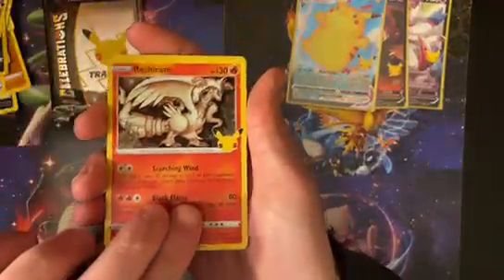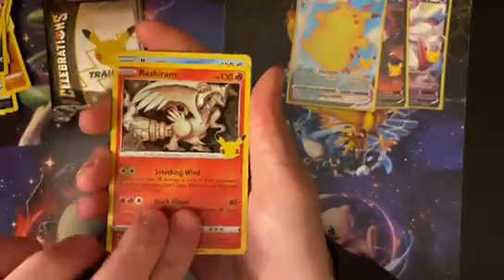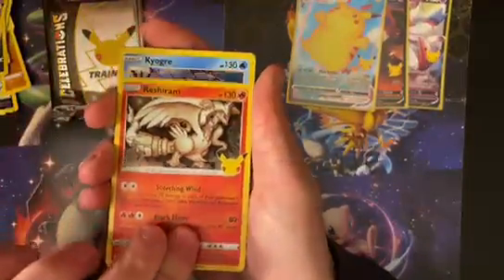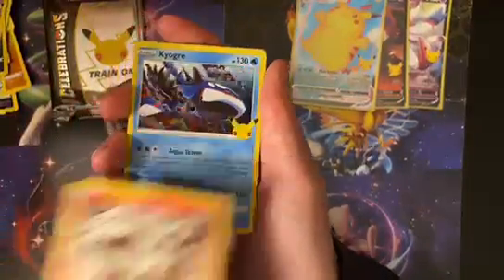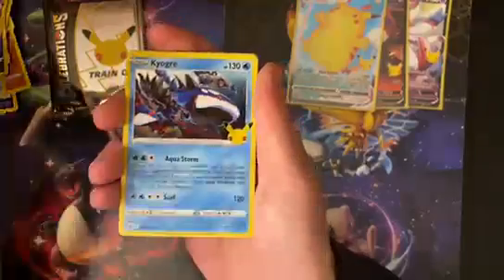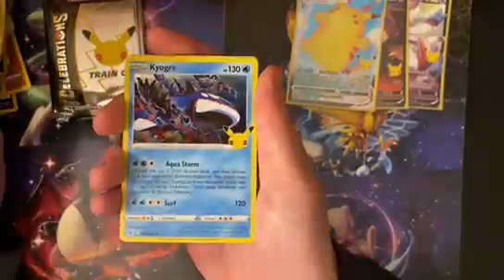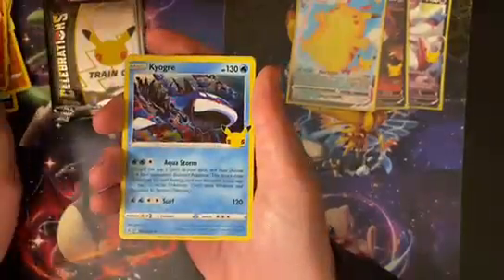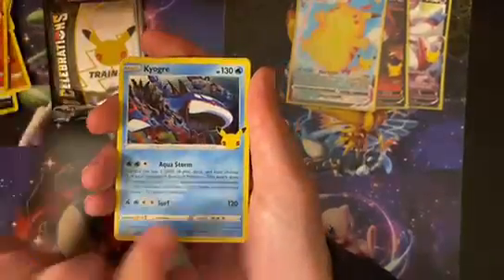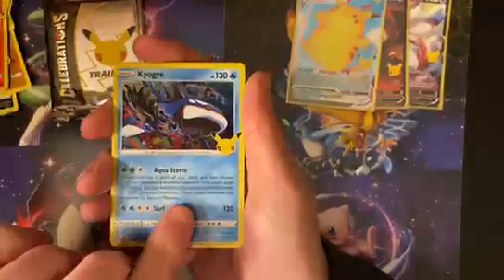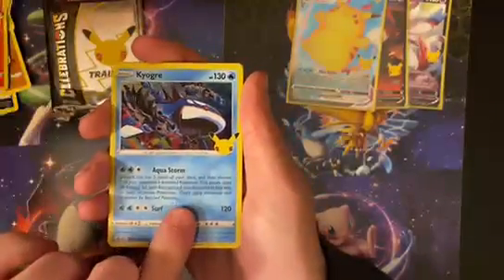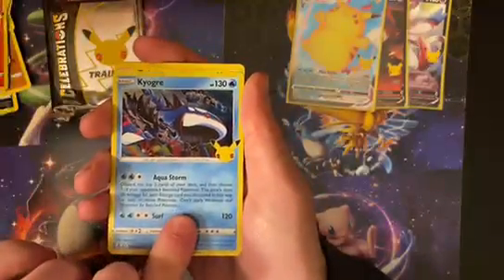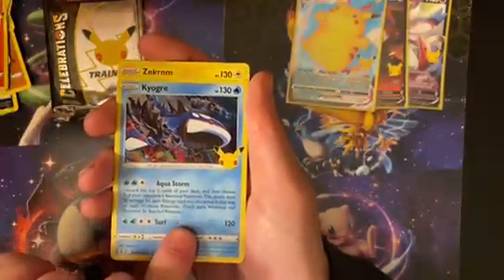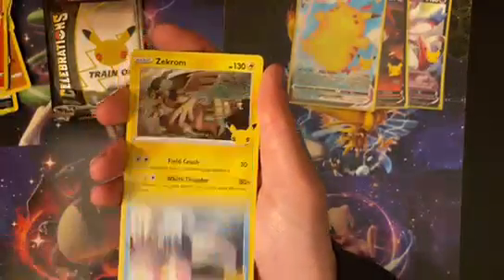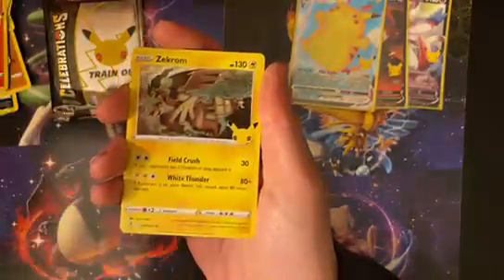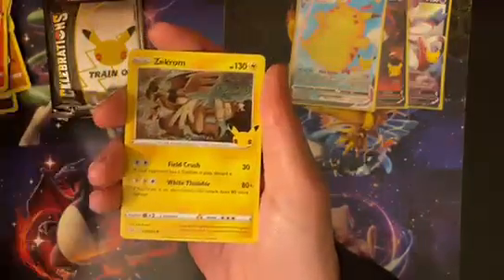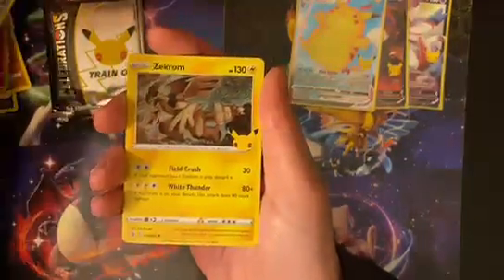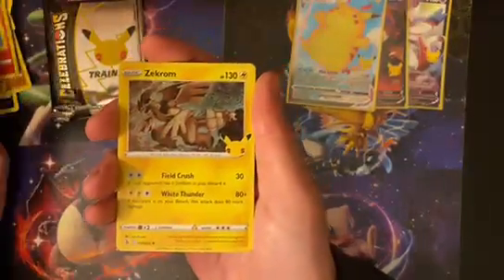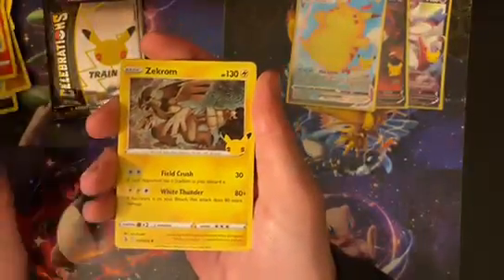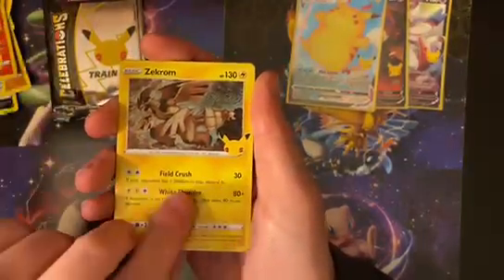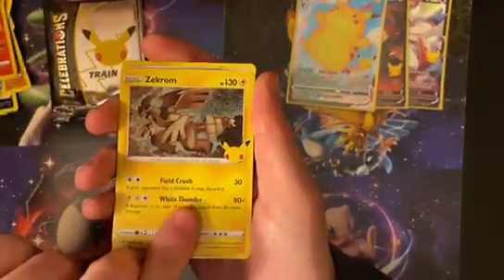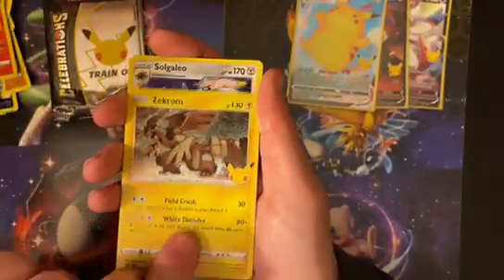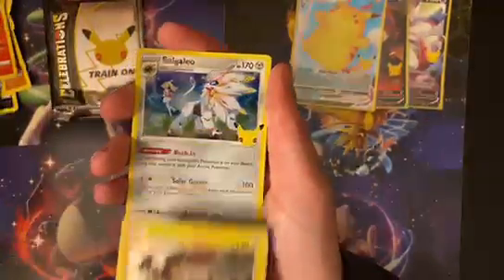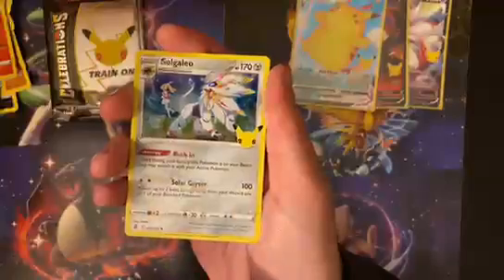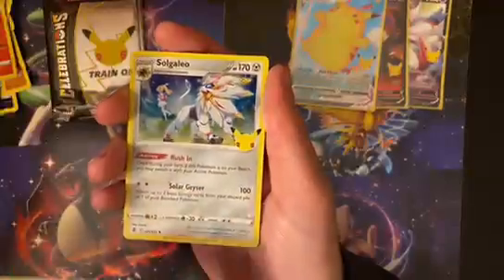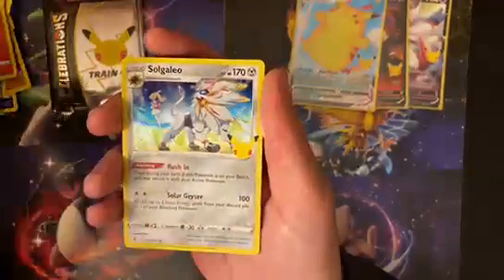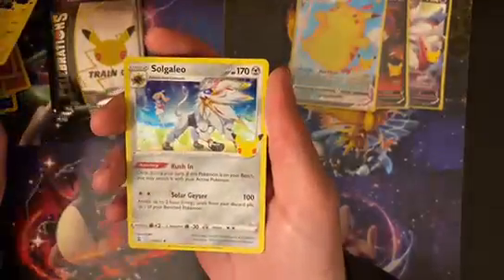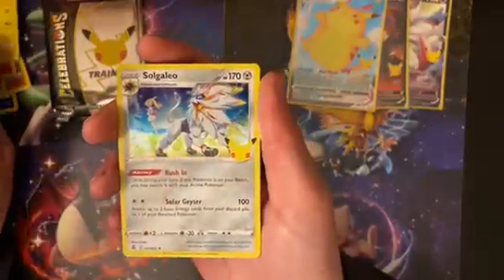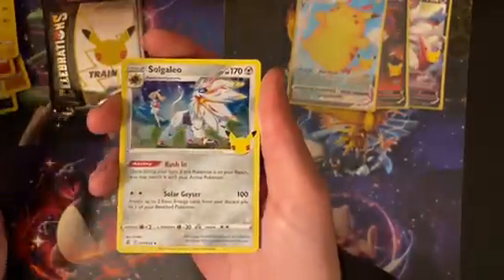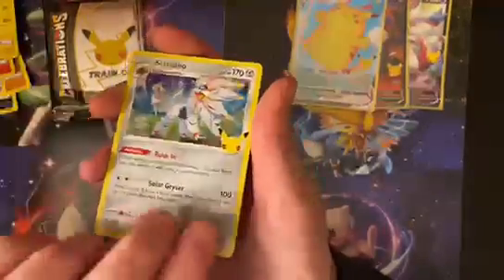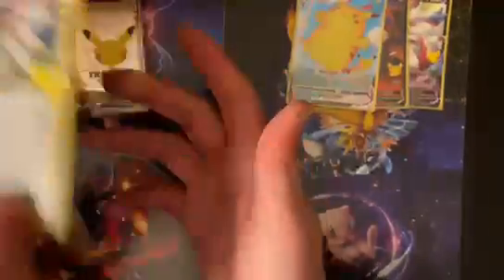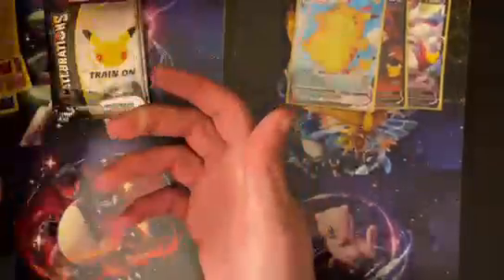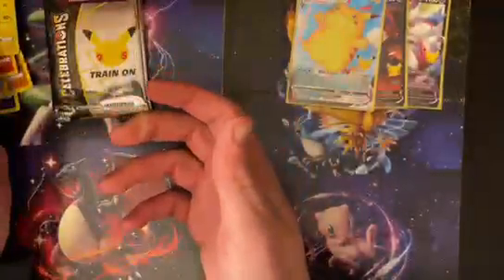We got Reshiram, Kyogre, Zekrom, and Solgaleo. Okay, dud pack — that's all right.